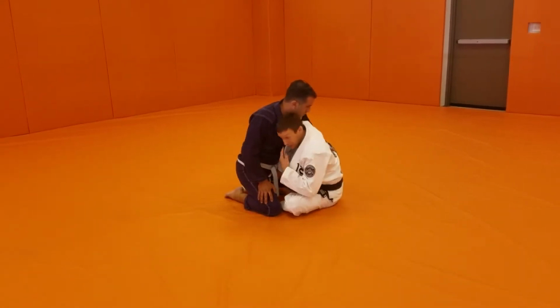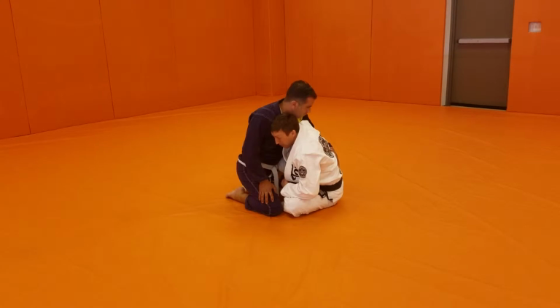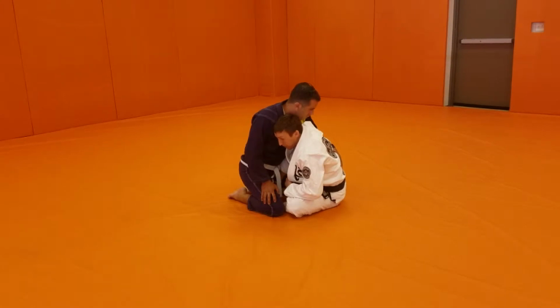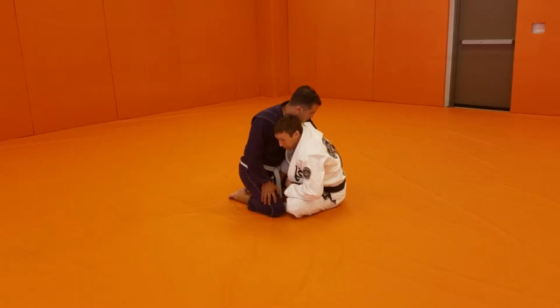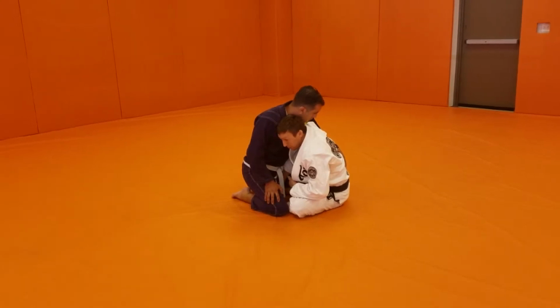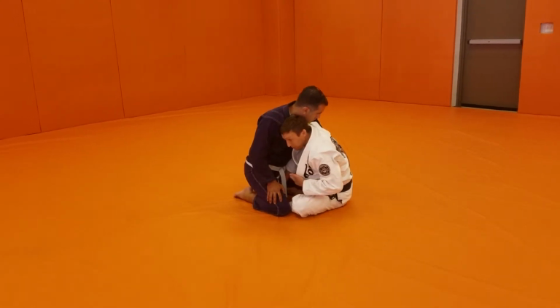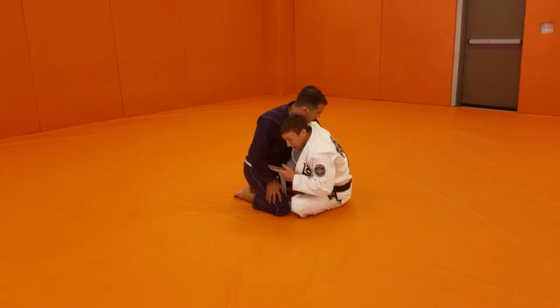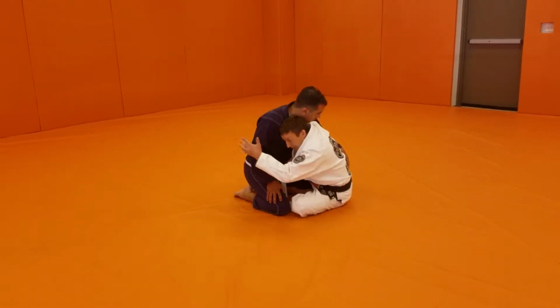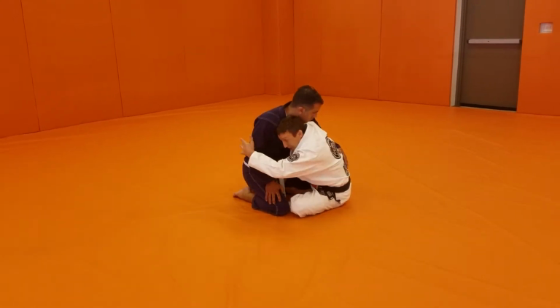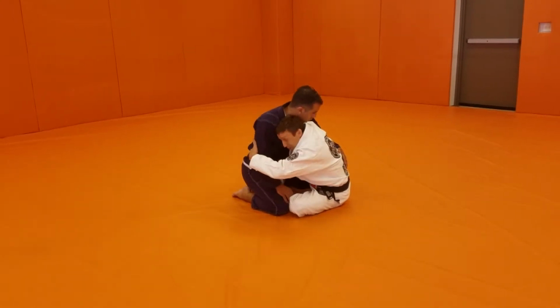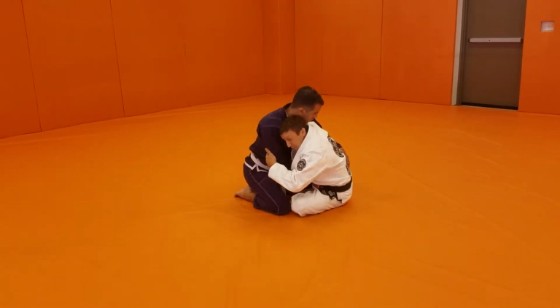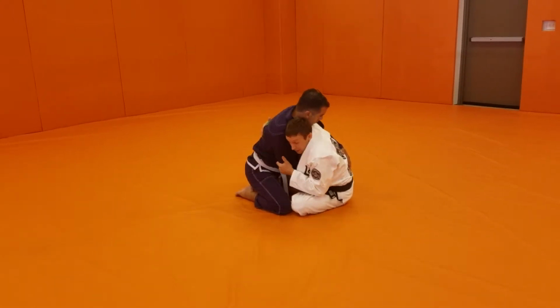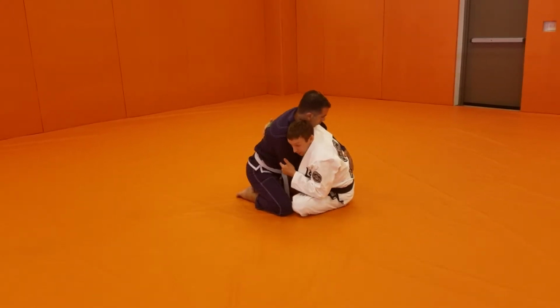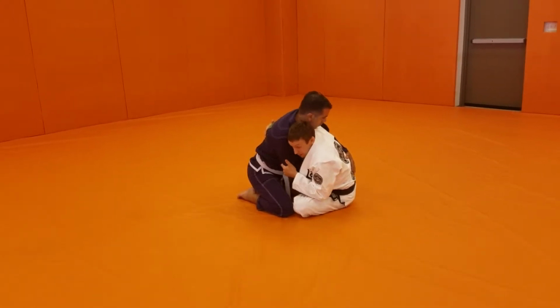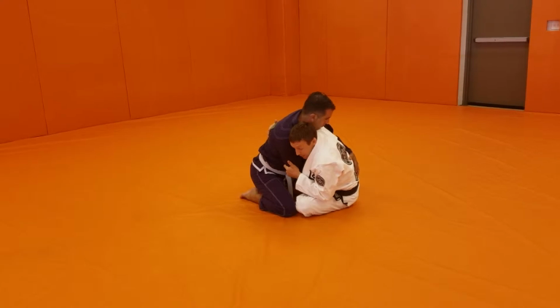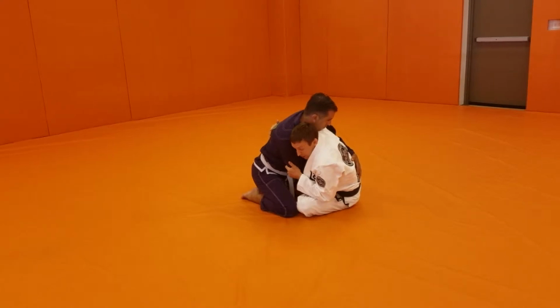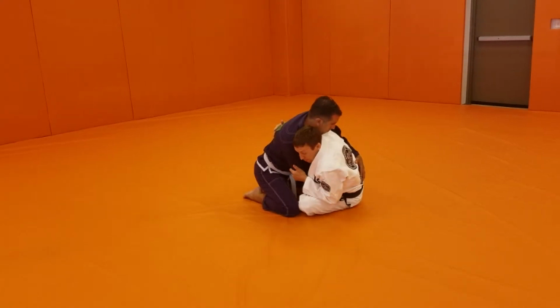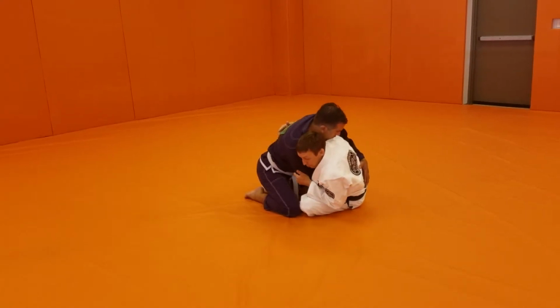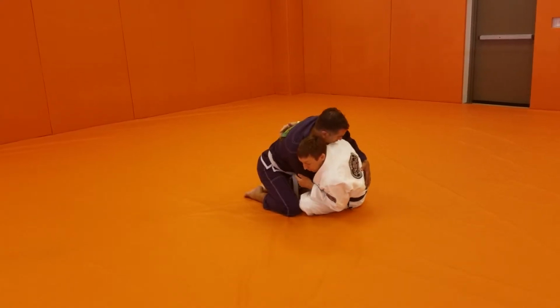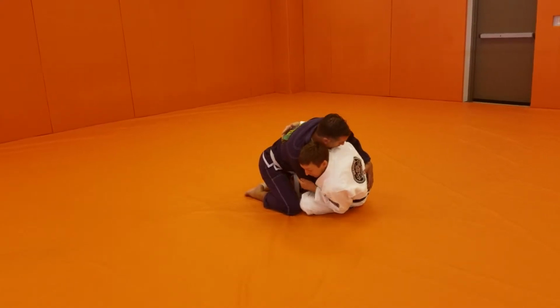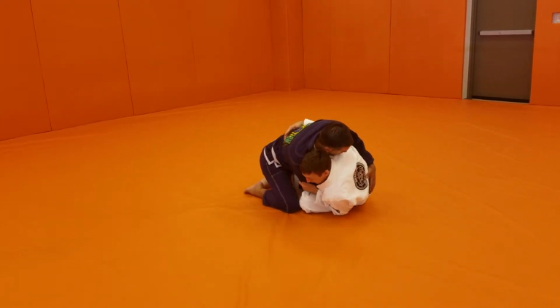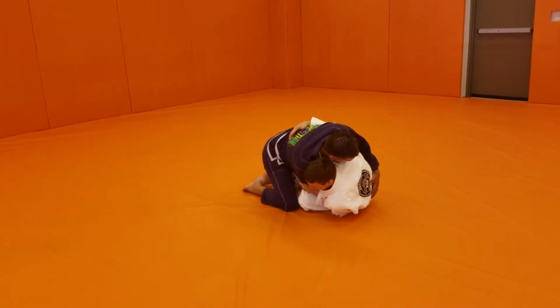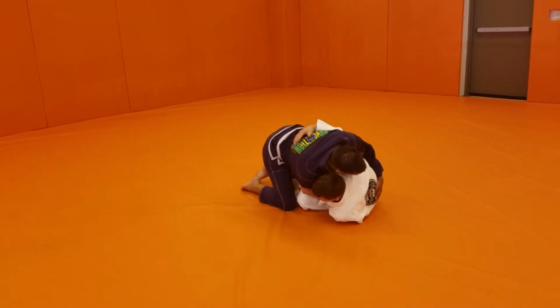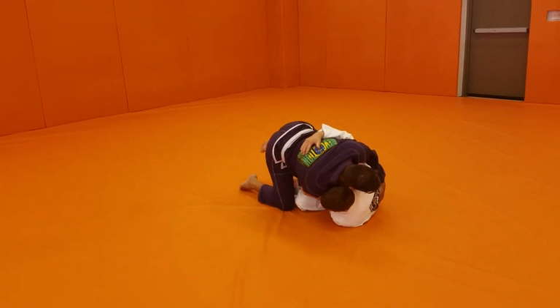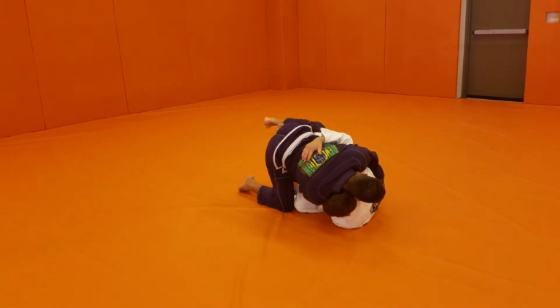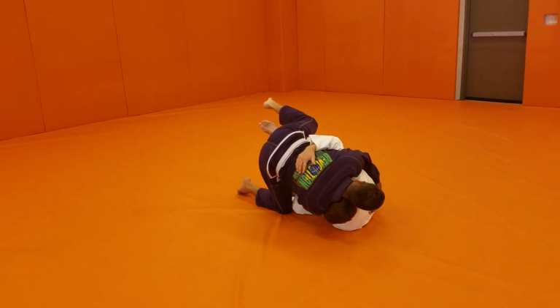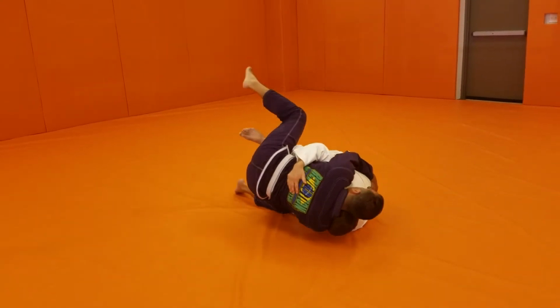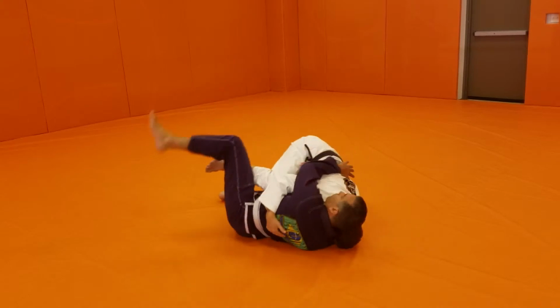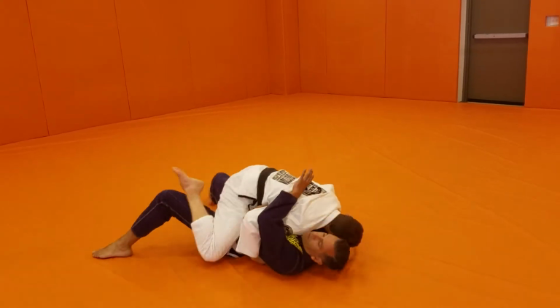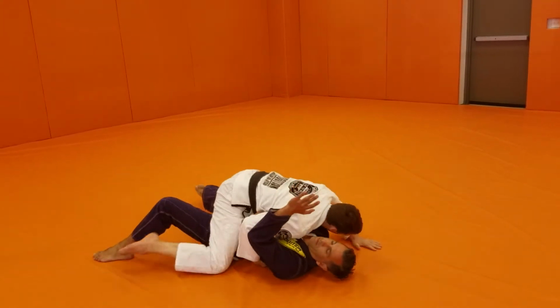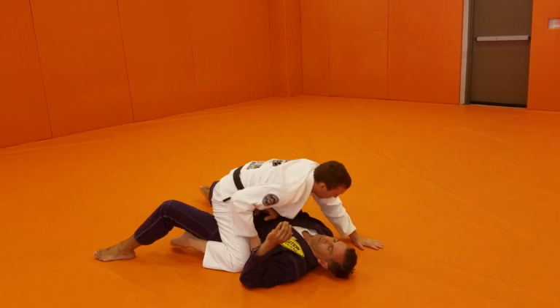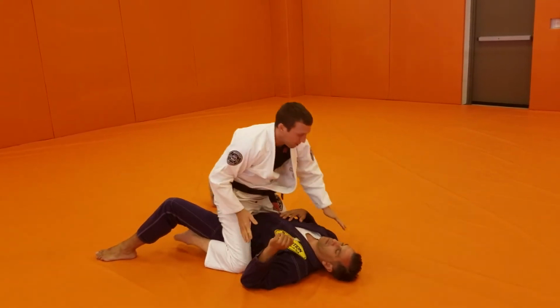I put my head right next to his shoulder. Then I hug his arm and bring it to me. Once I bring it to me, I'm dropping towards the side, putting my shoulder on the ground, lifting my leg, and moving to mount.